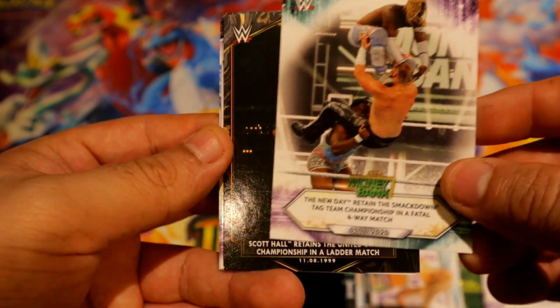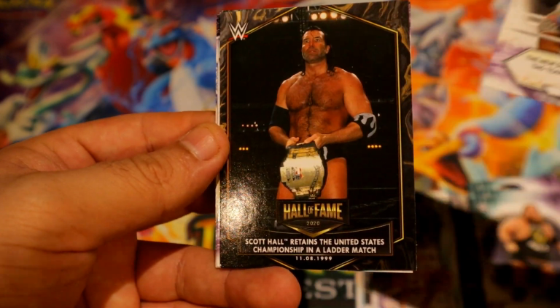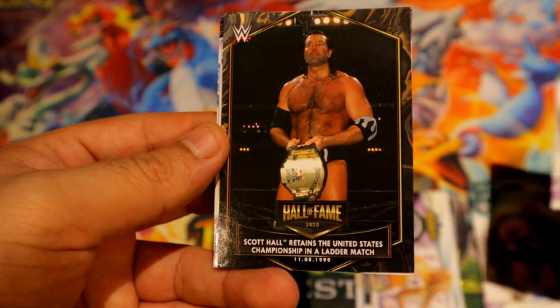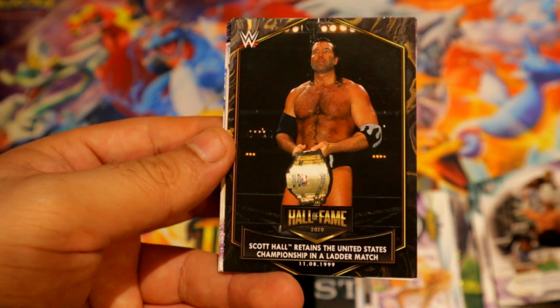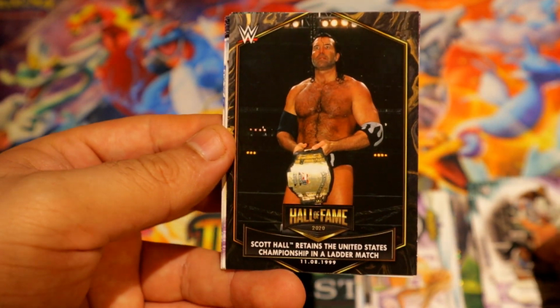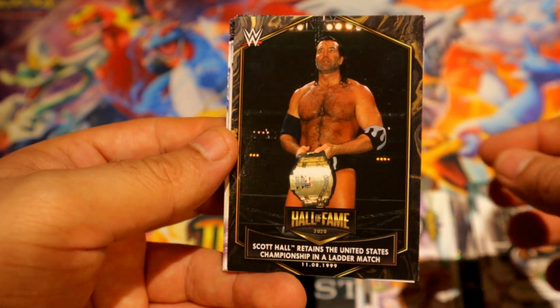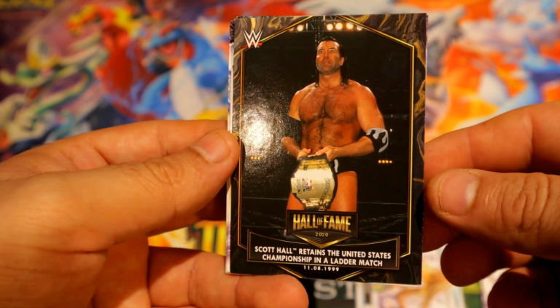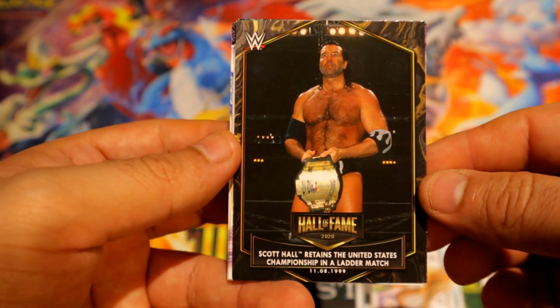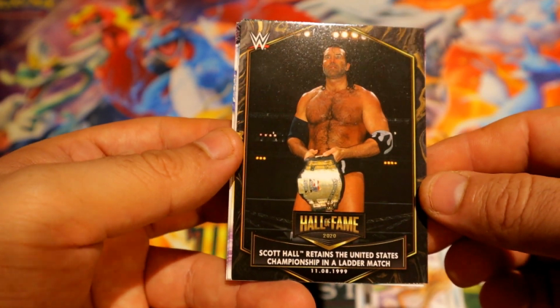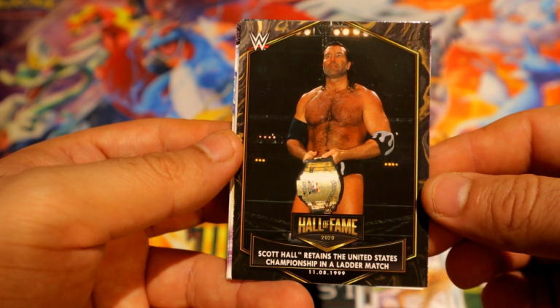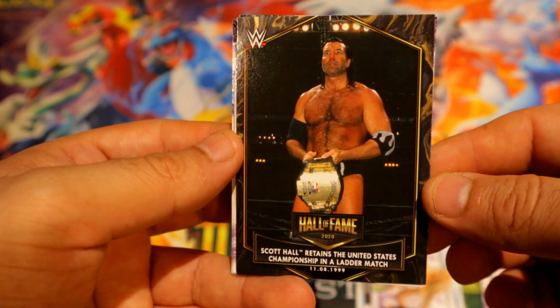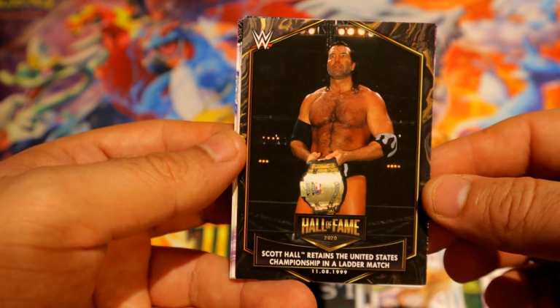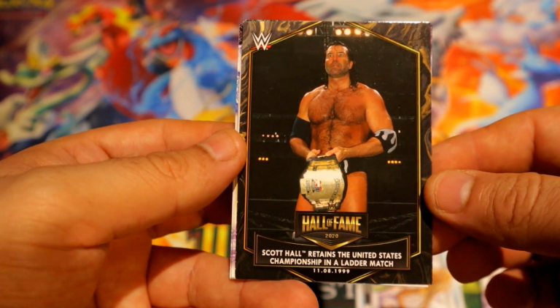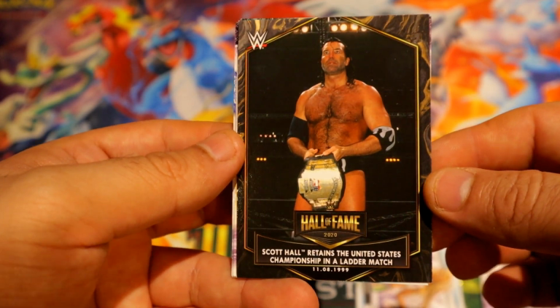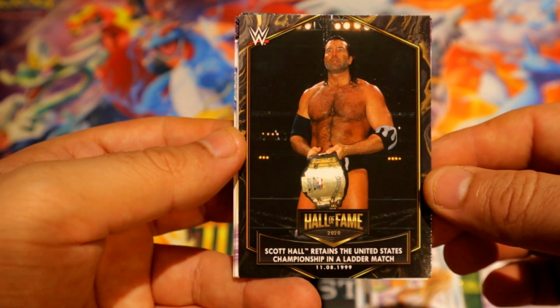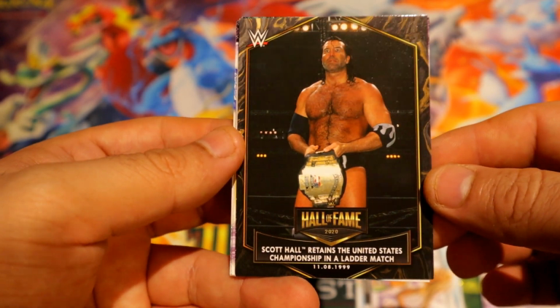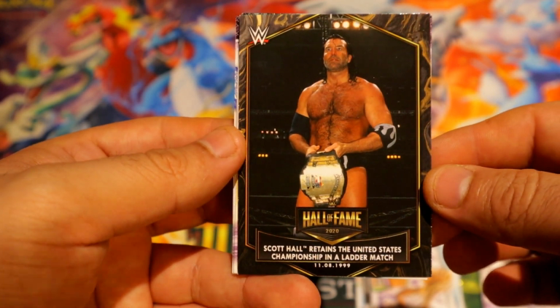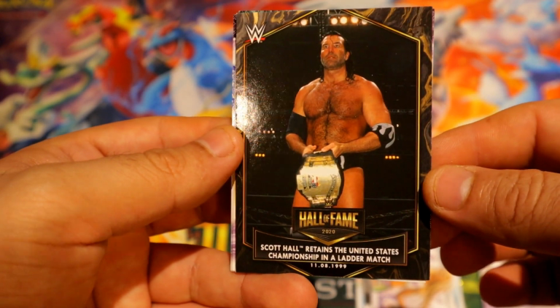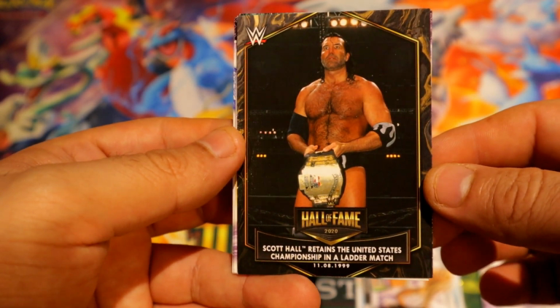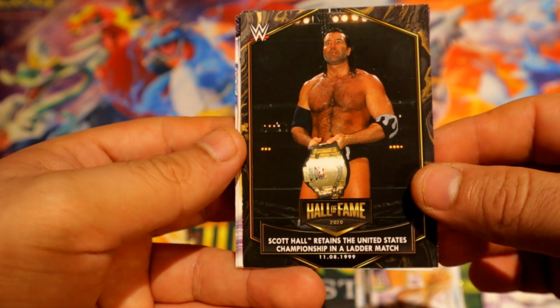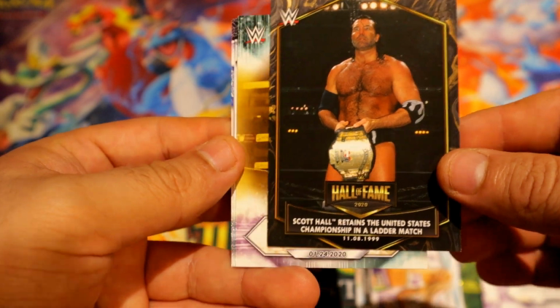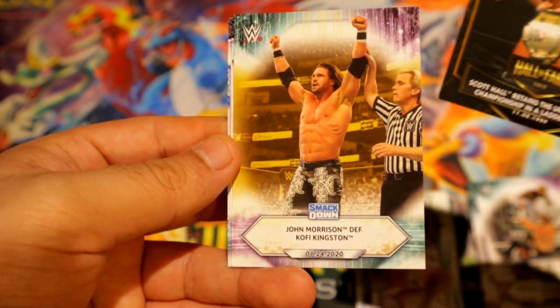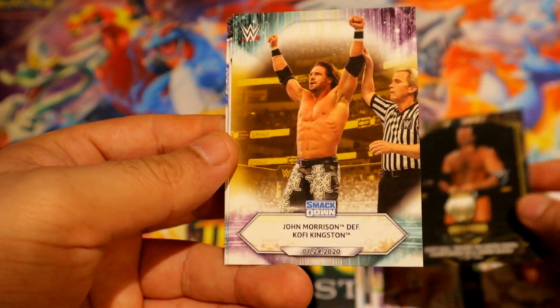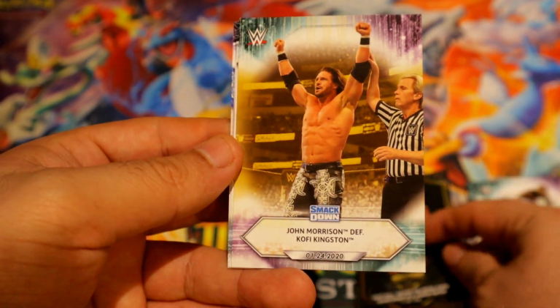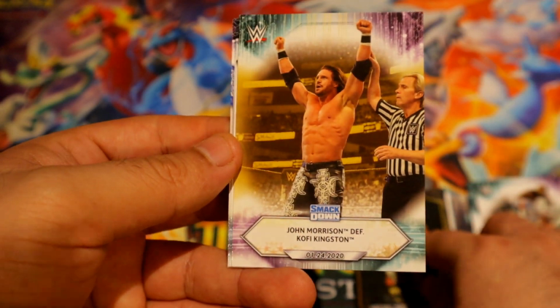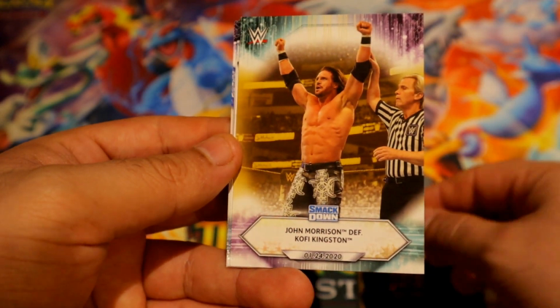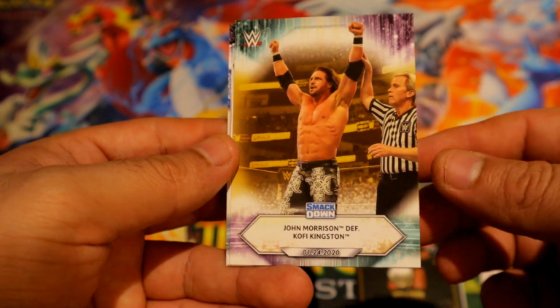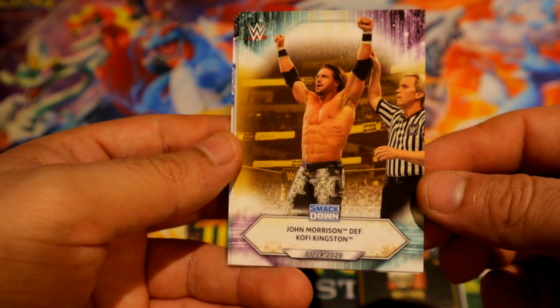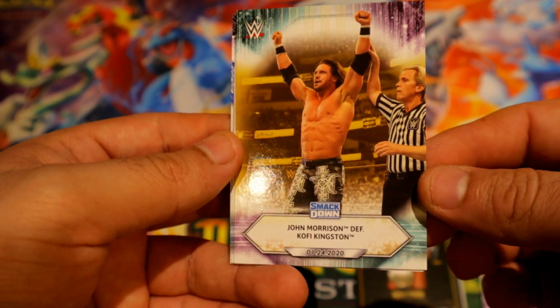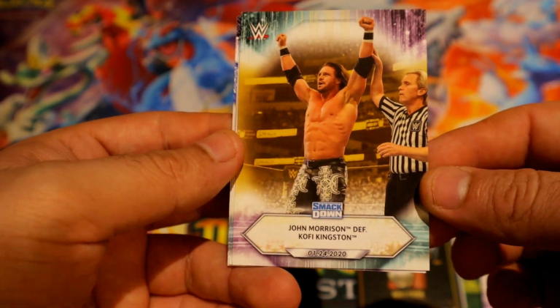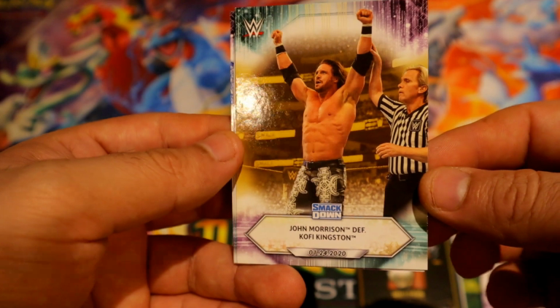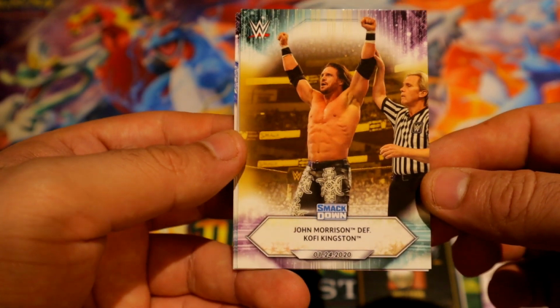All right, we have a Hall of Fame Scott Hall, this time around with the intercontinental title. We have a bronze of John Morrison defeats Kofi Kingston.